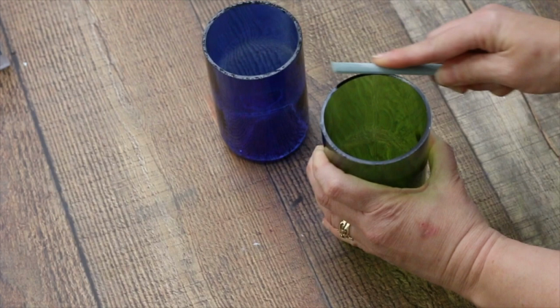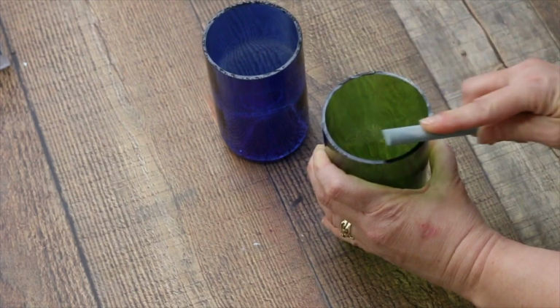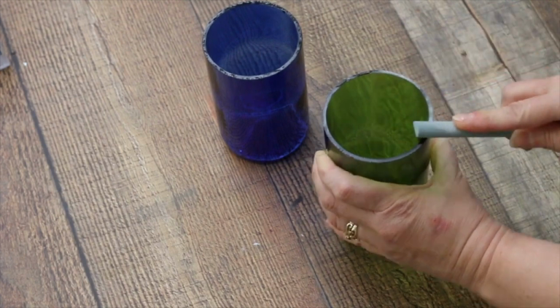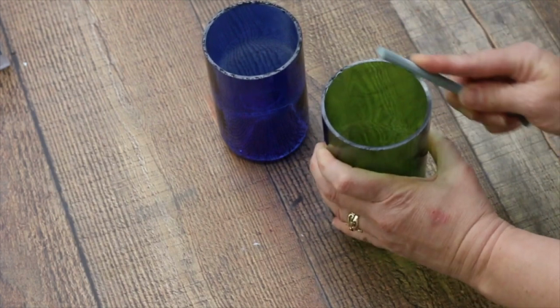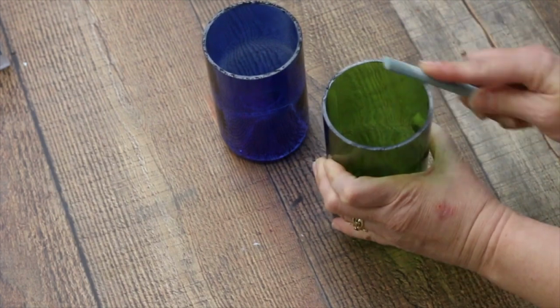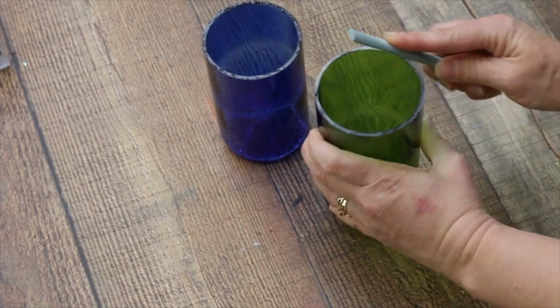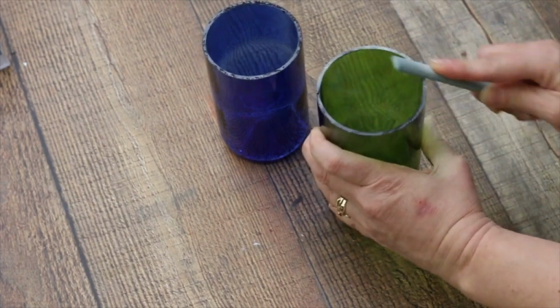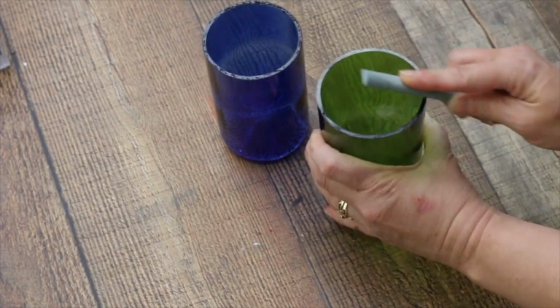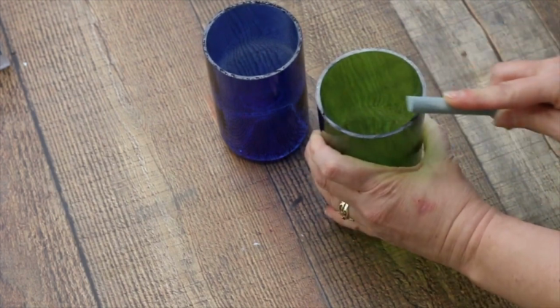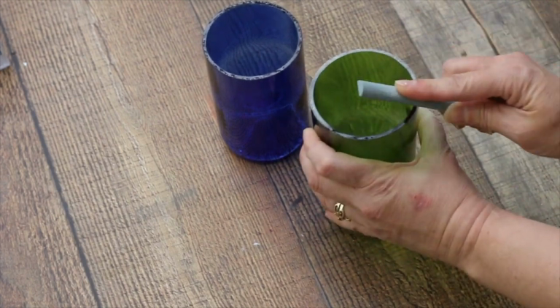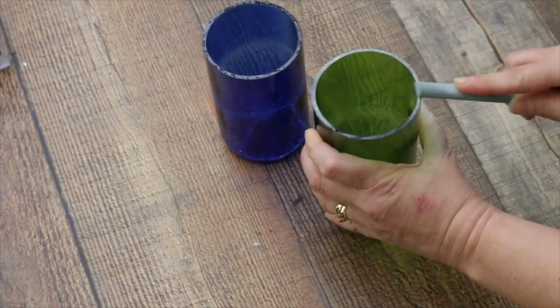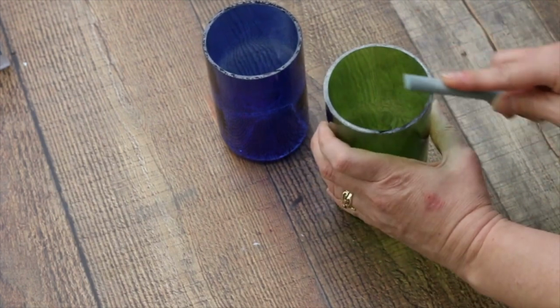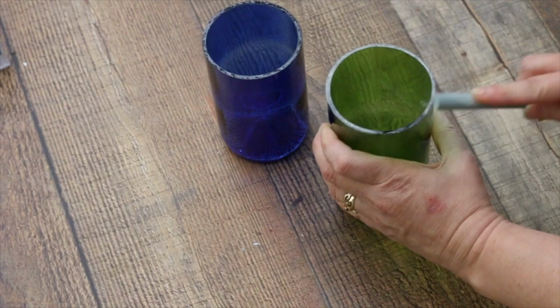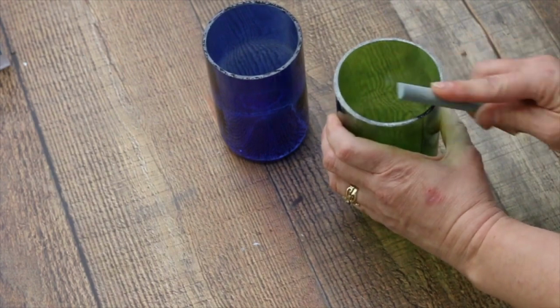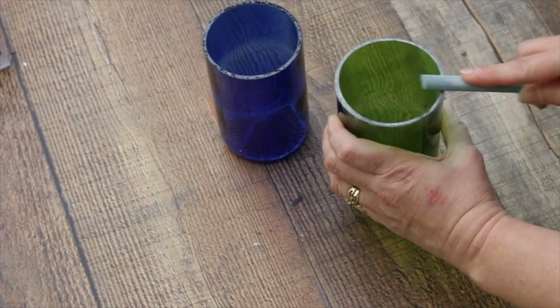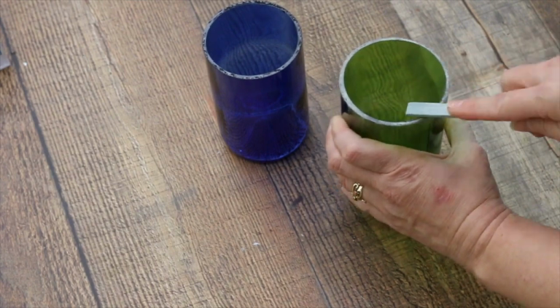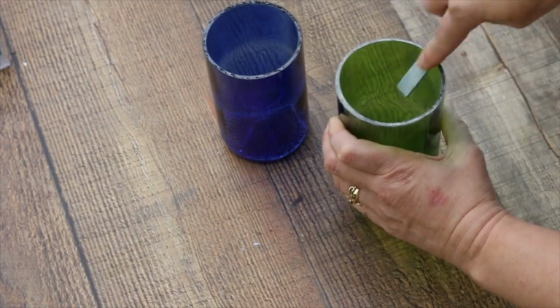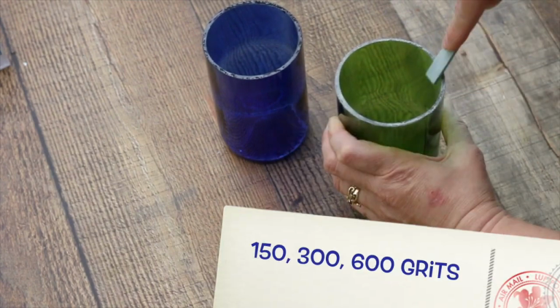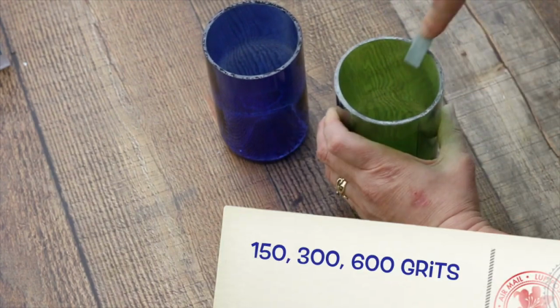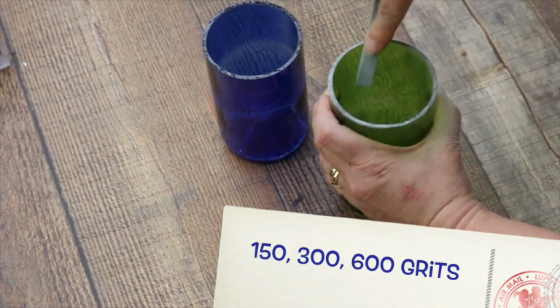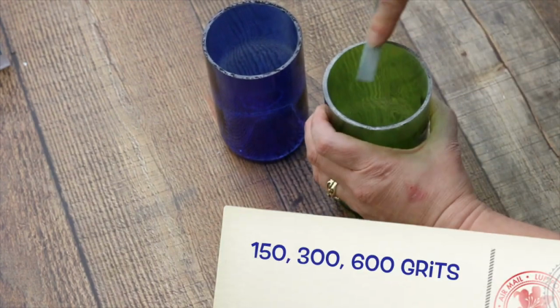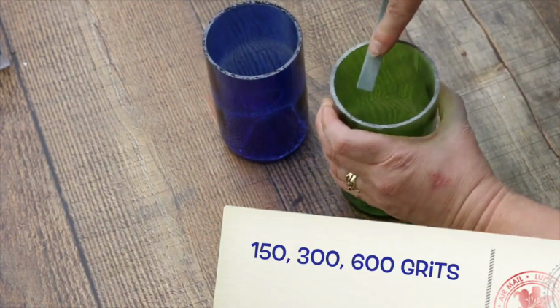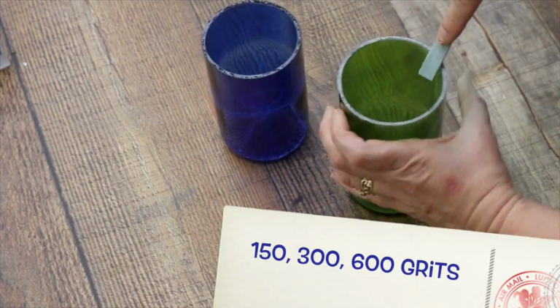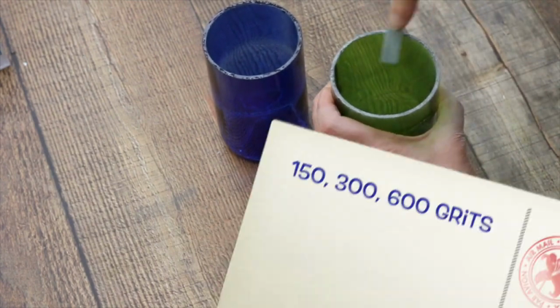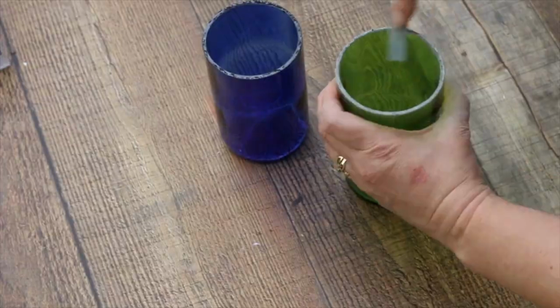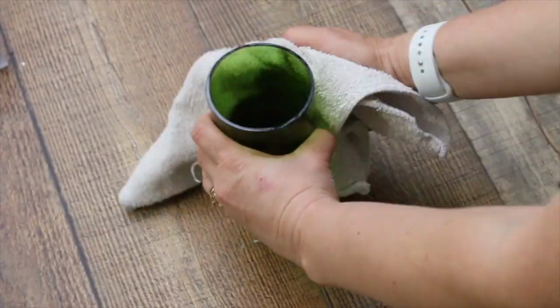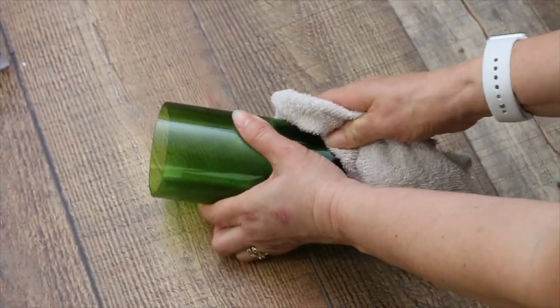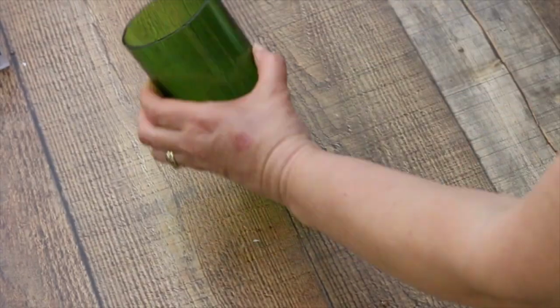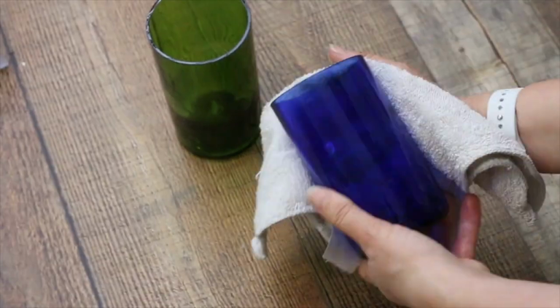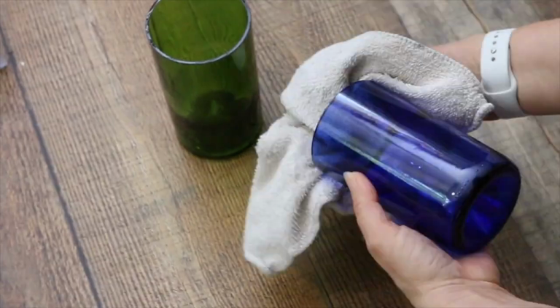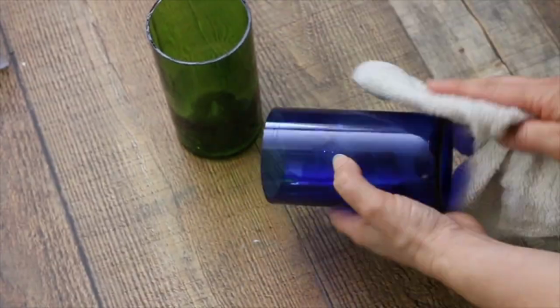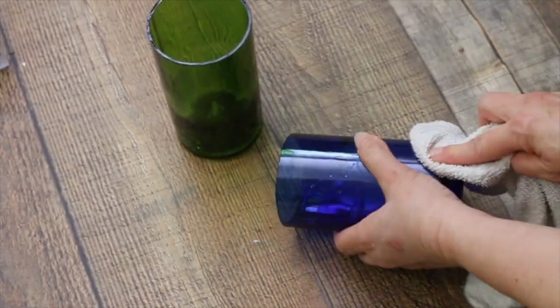Once the bottle has separated, the edges need to be filed. If you want smooth edges, you need to sand the rim with progressively finer sandpaper. I started with a 150 grit and worked up to a 600 grit. Be sure to clean up your glass shavings and take care because they can cut you.